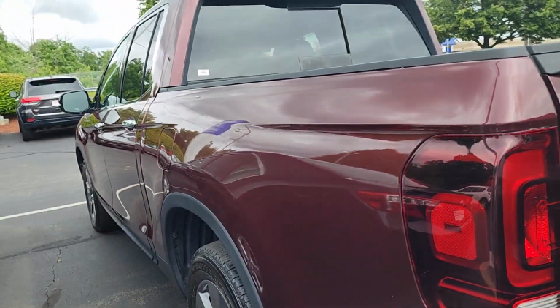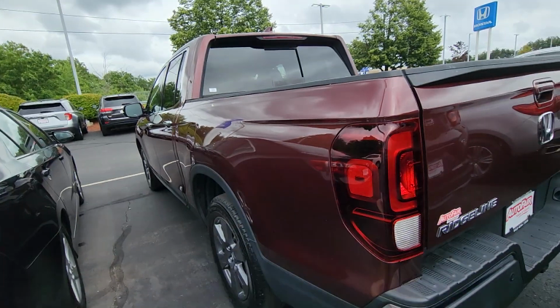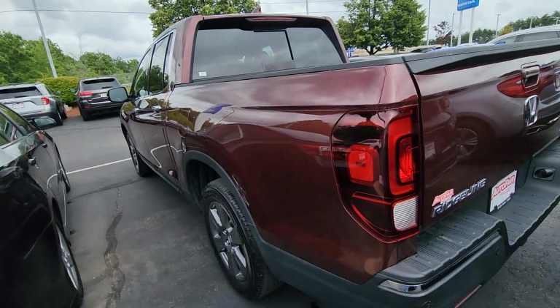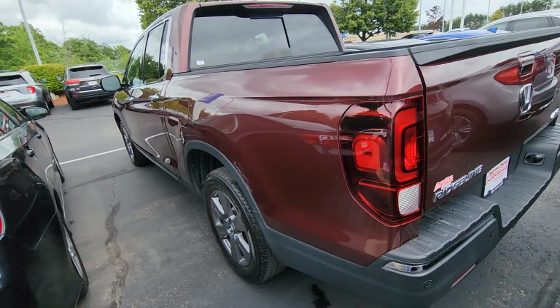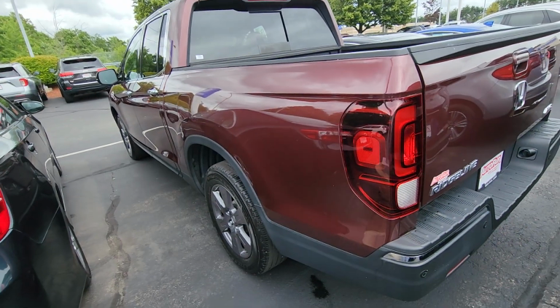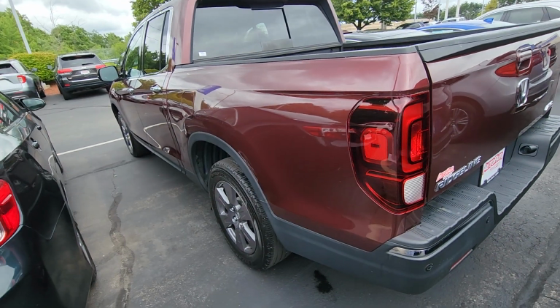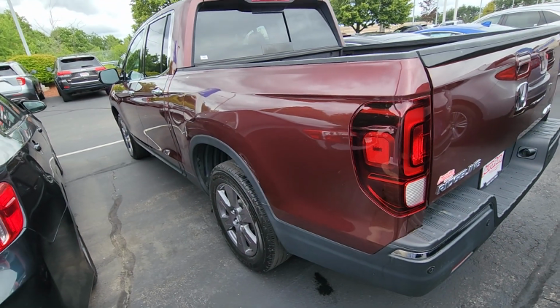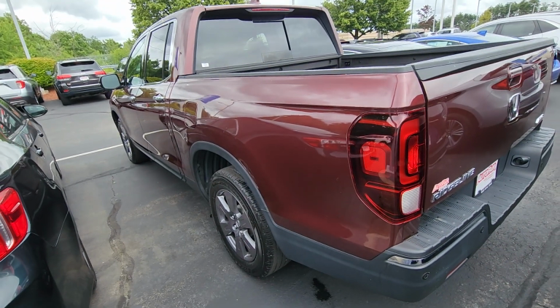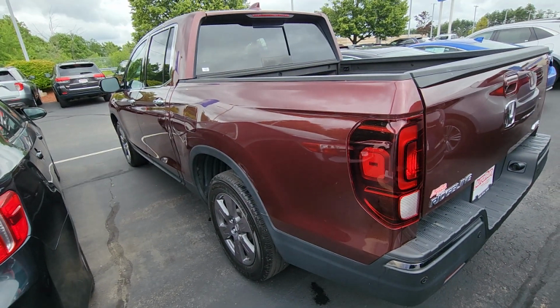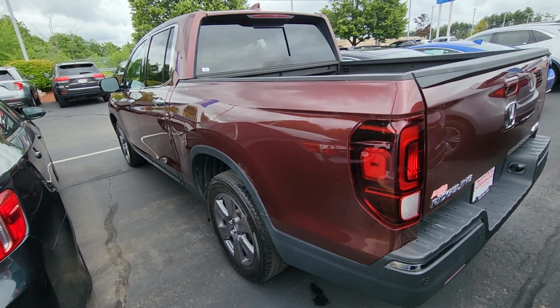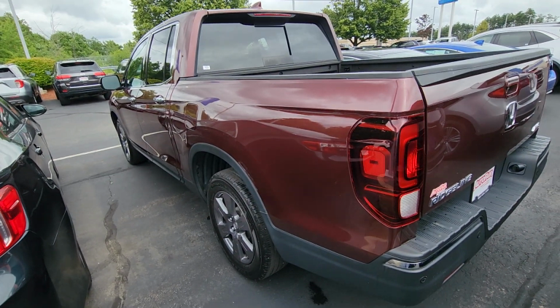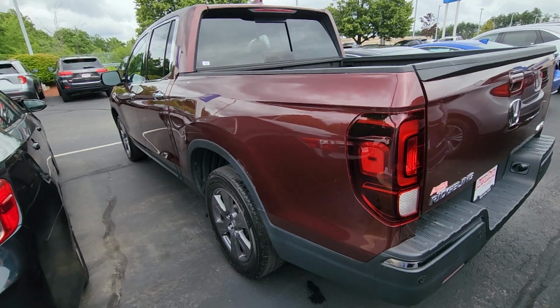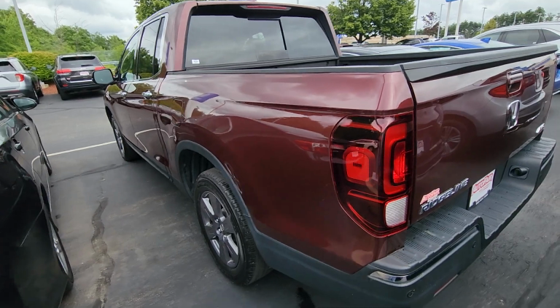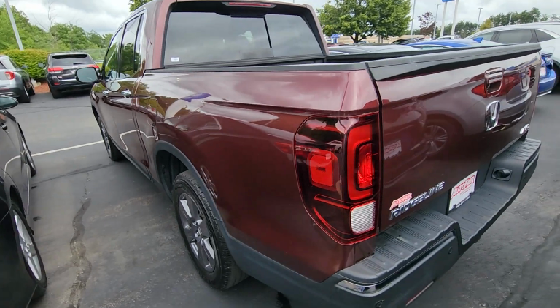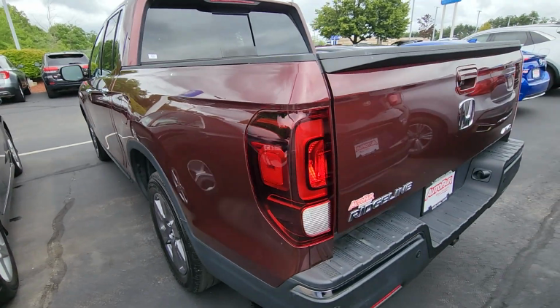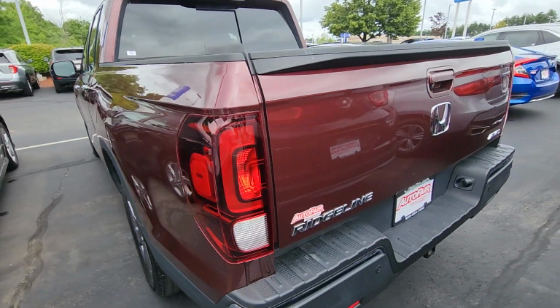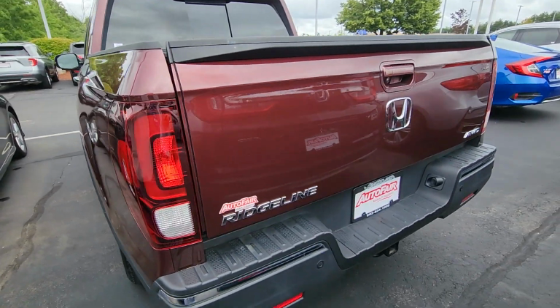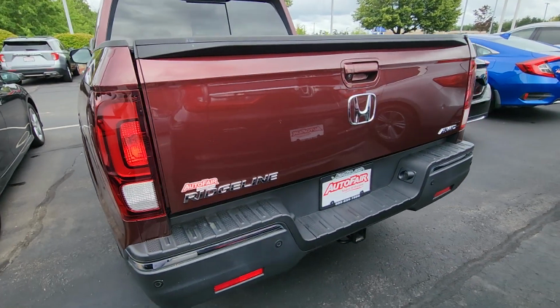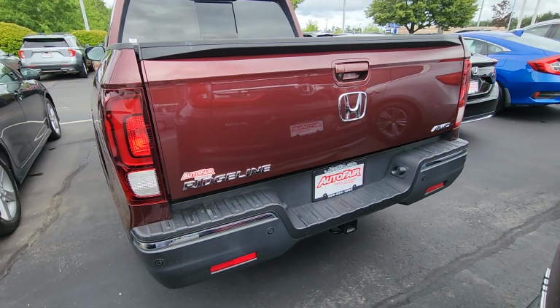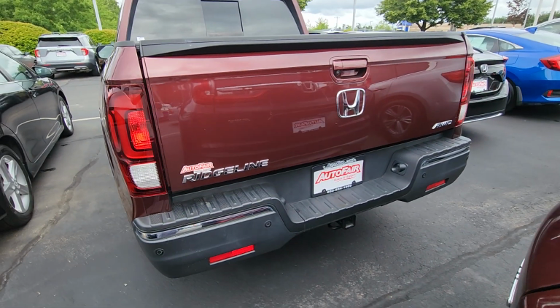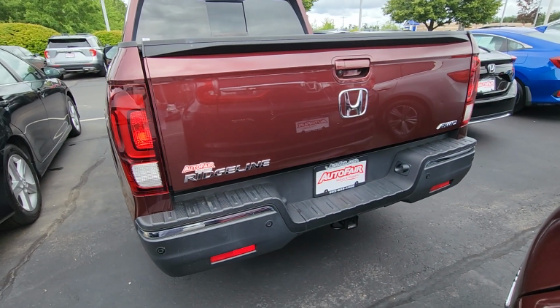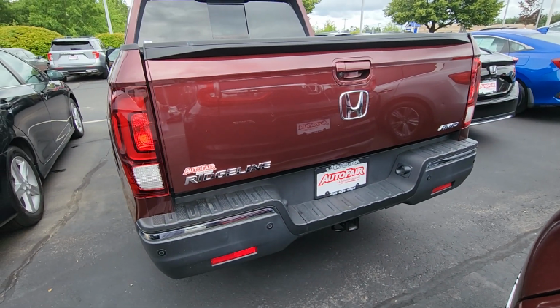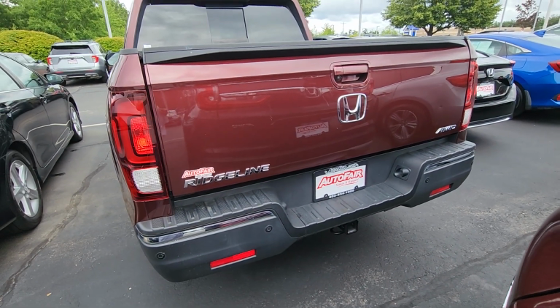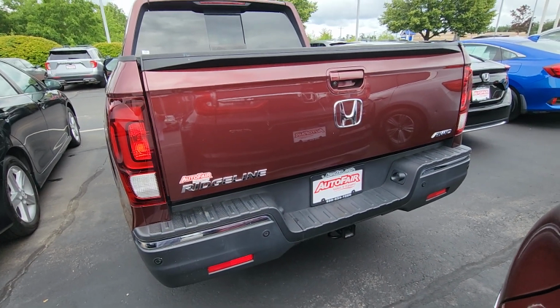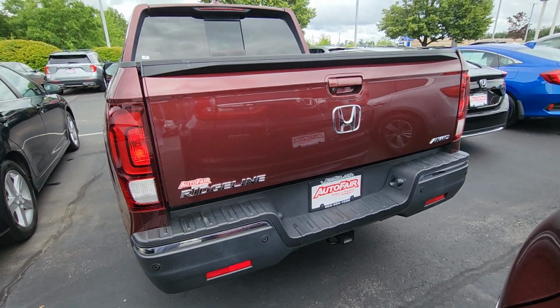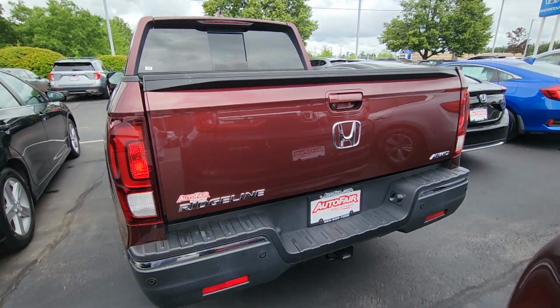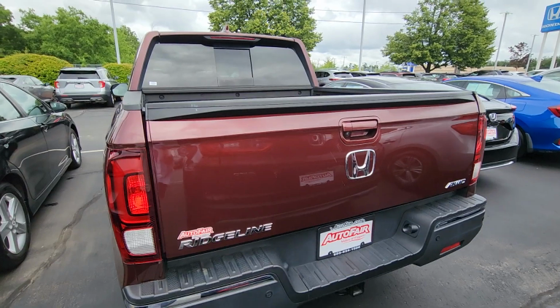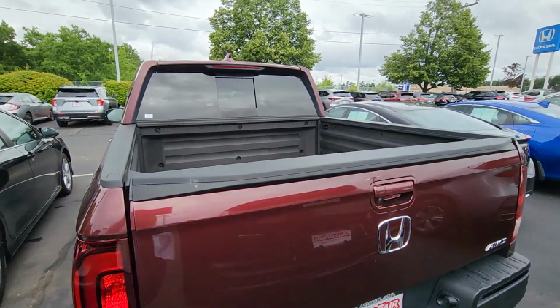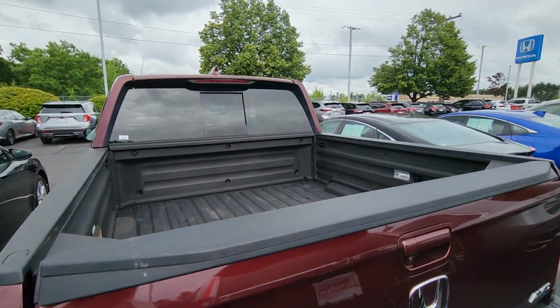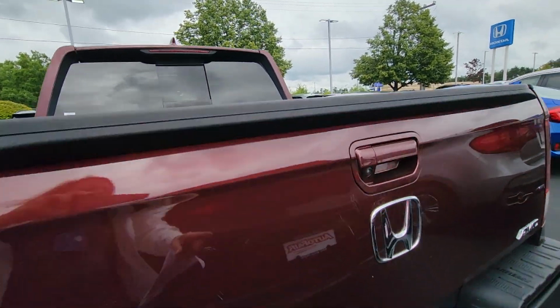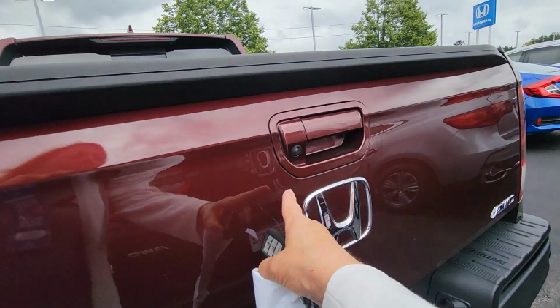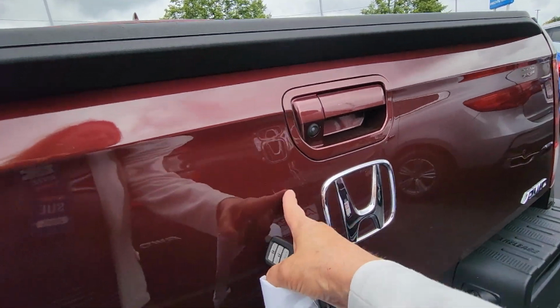Zooming out on this — there we go. It does have a little scratch here.